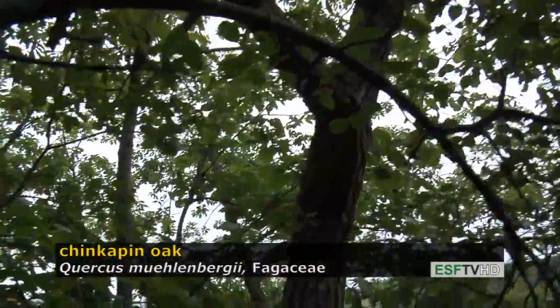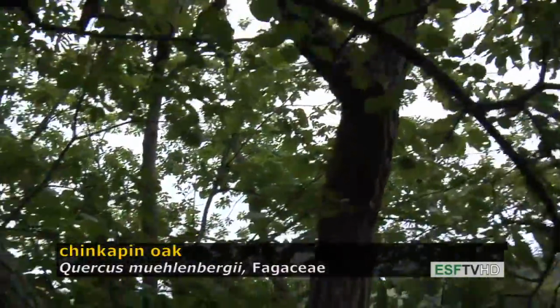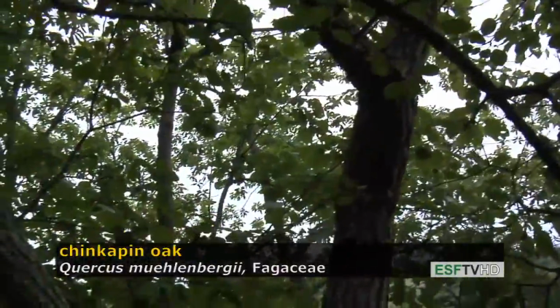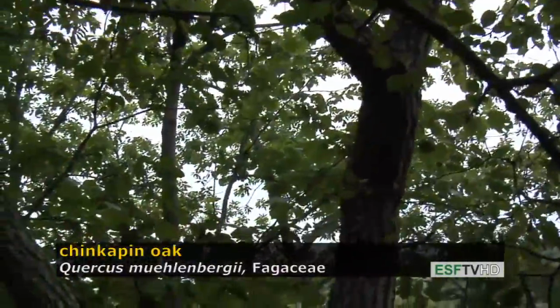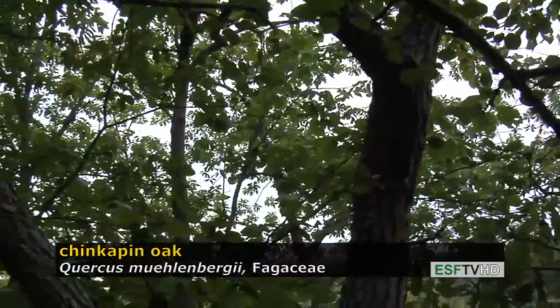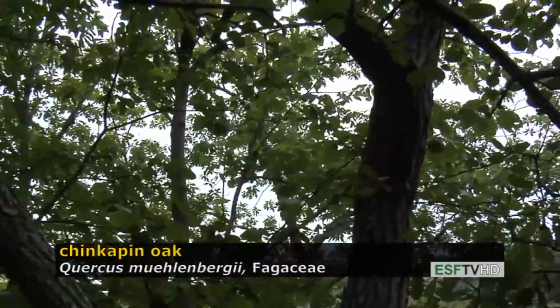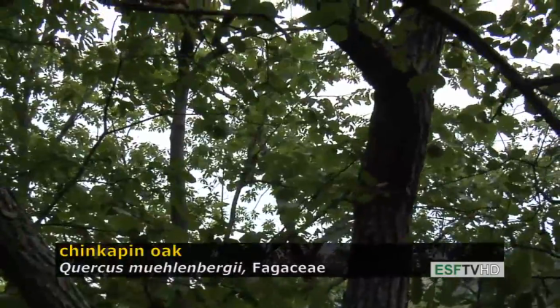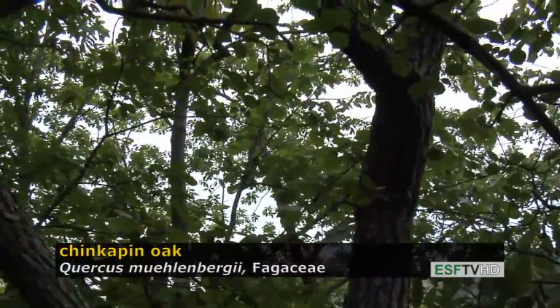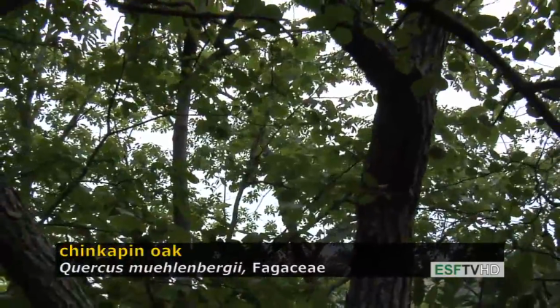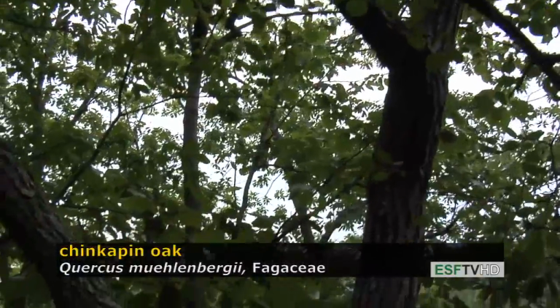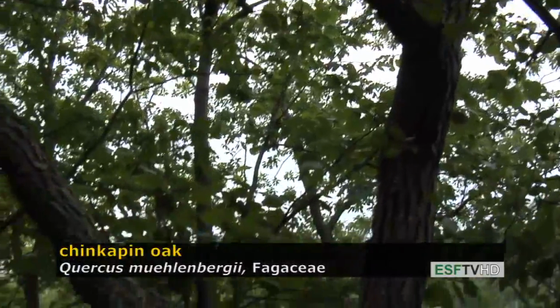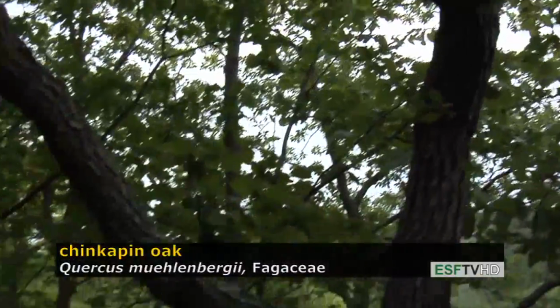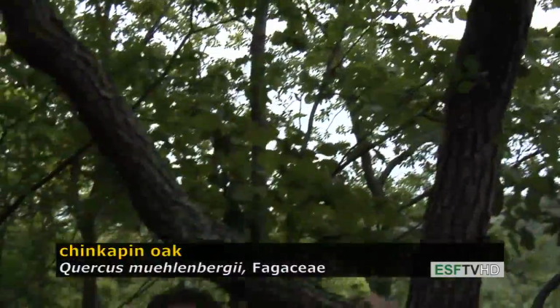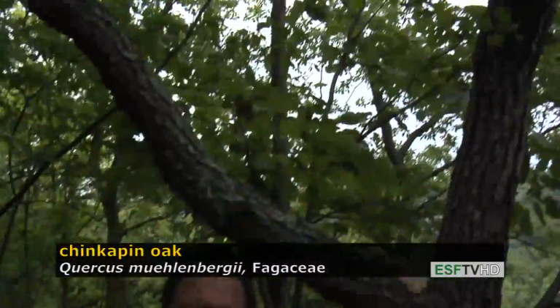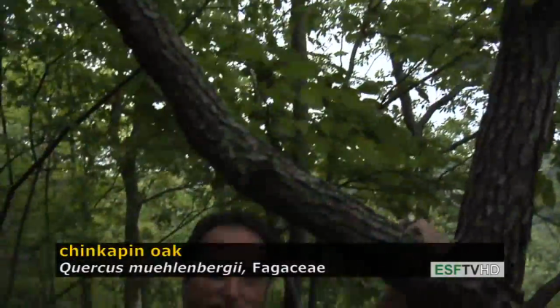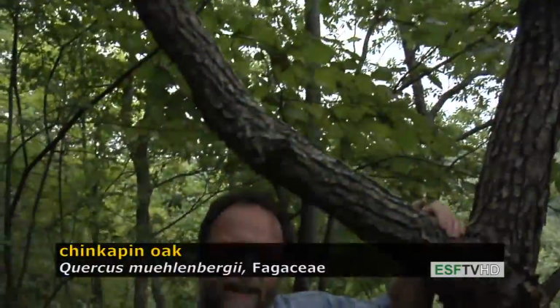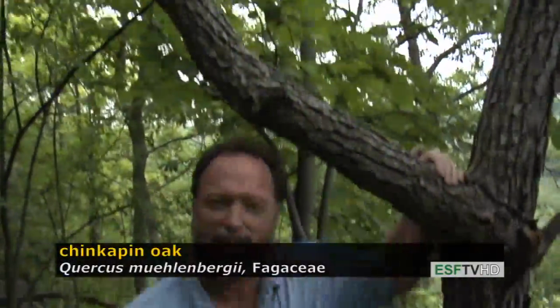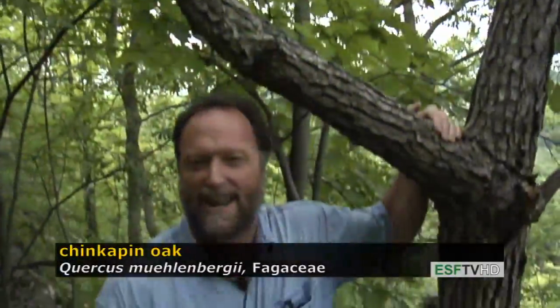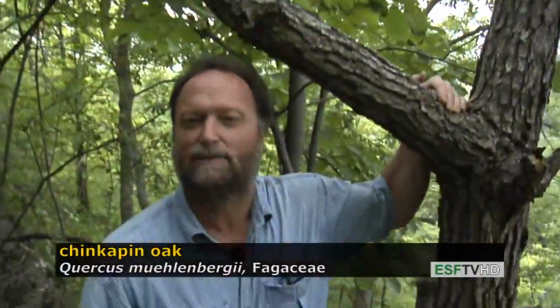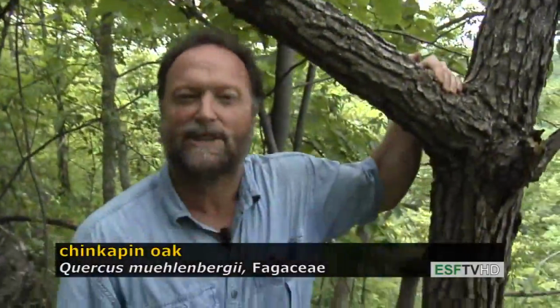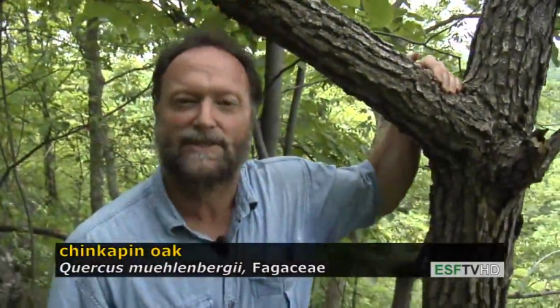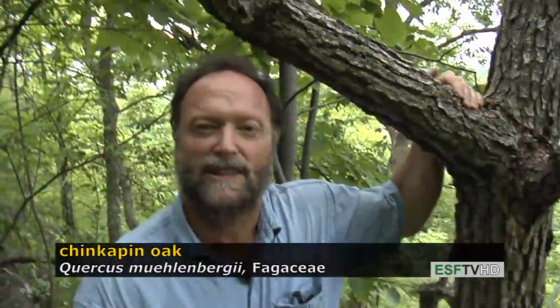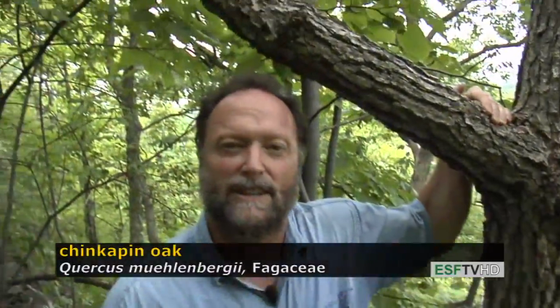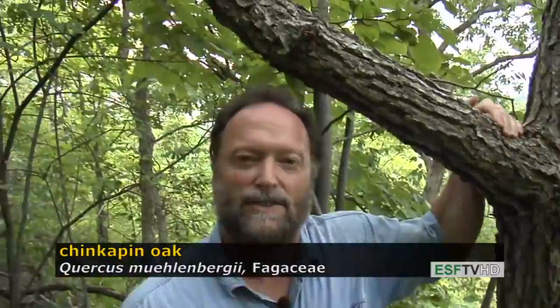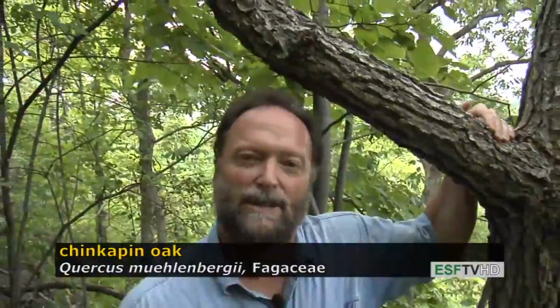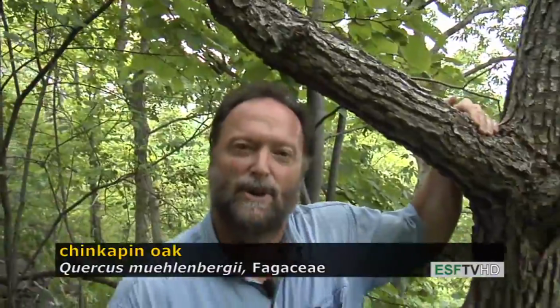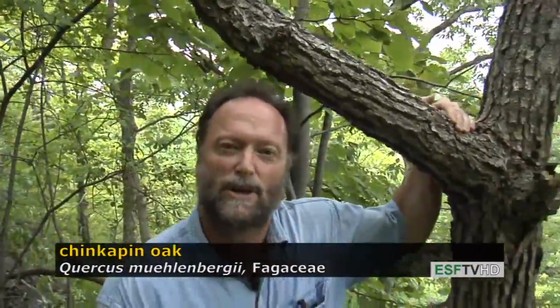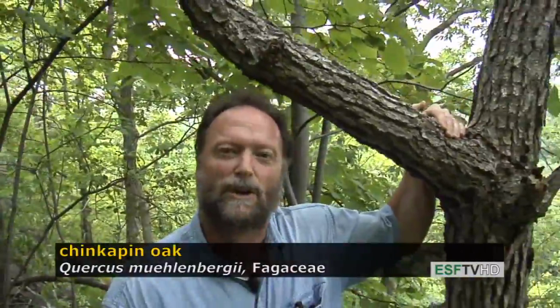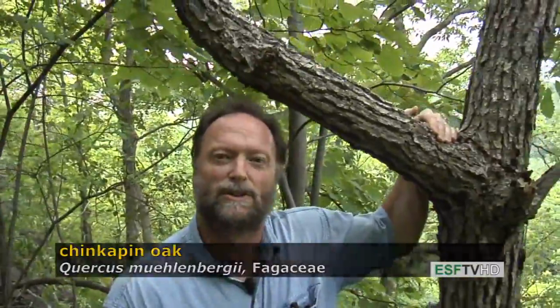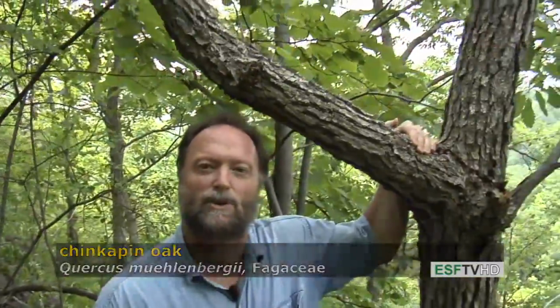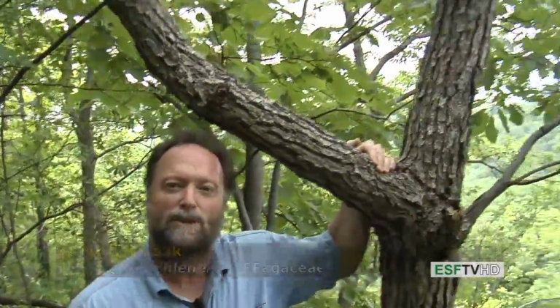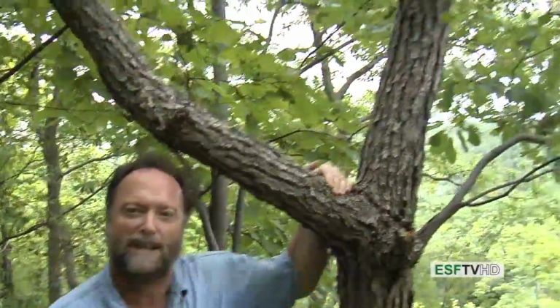Quercus muehlenbergii will make an excellent street tree because of its drought tolerance and its handsome leaves. Chinkapin oak, Quercus muehlenbergii.